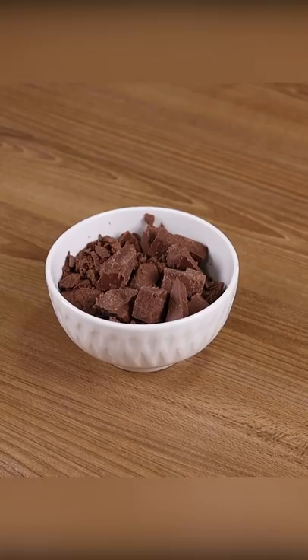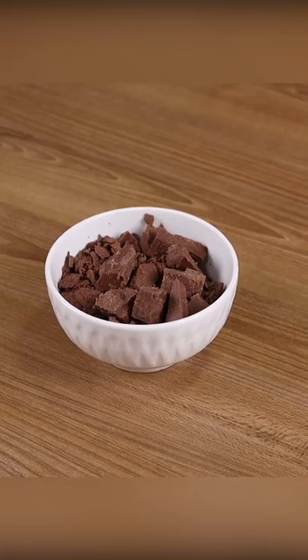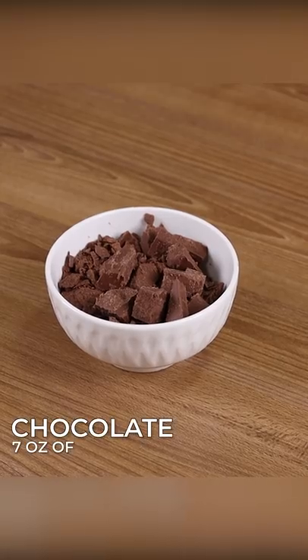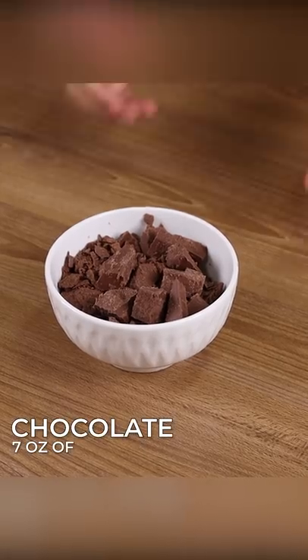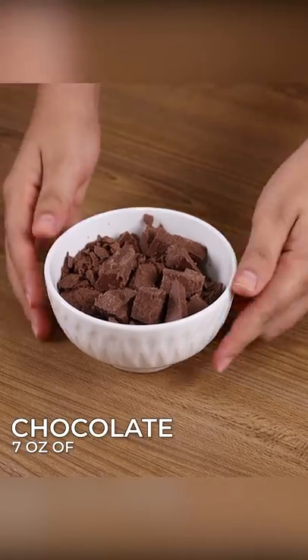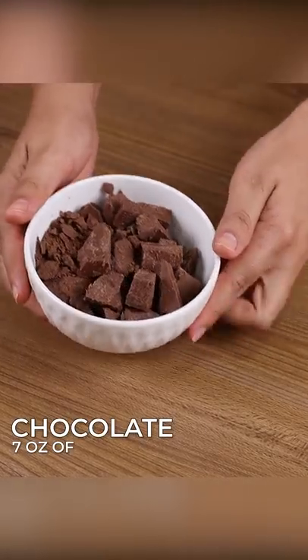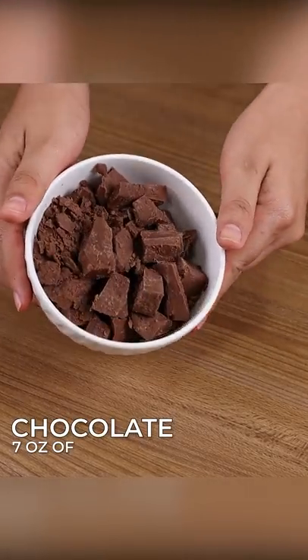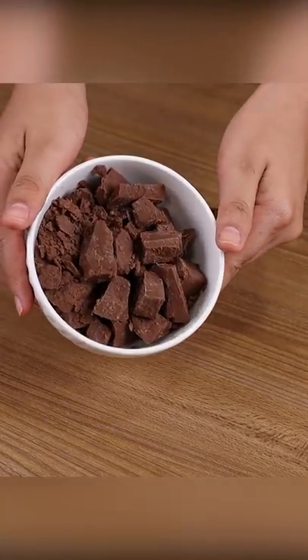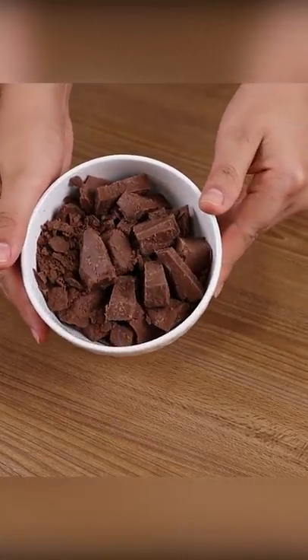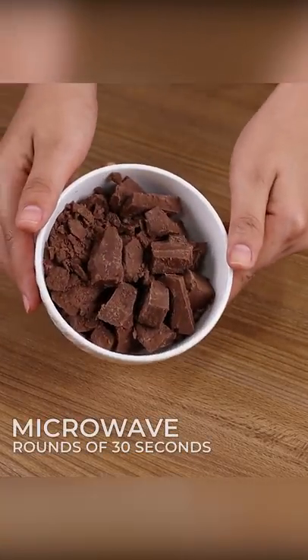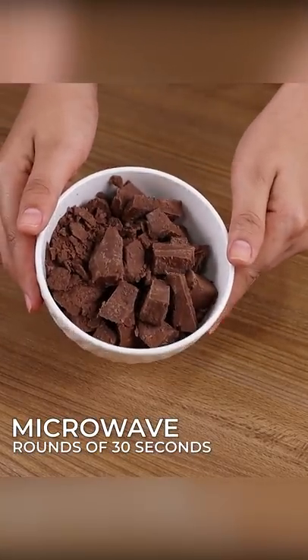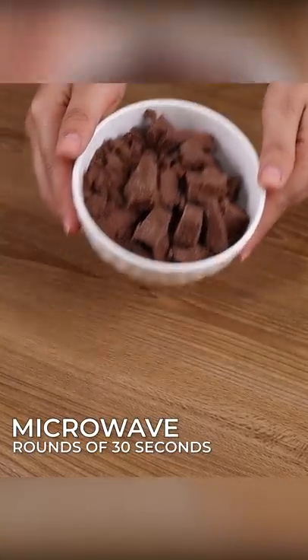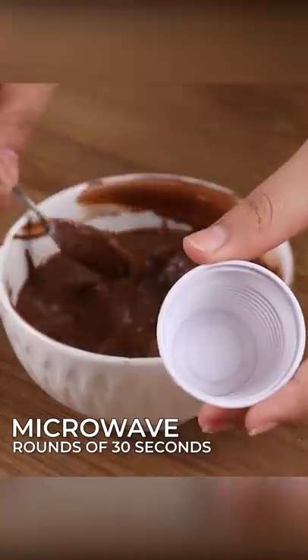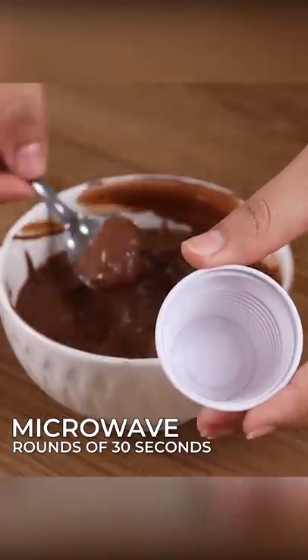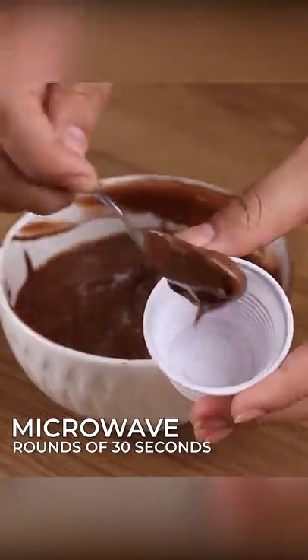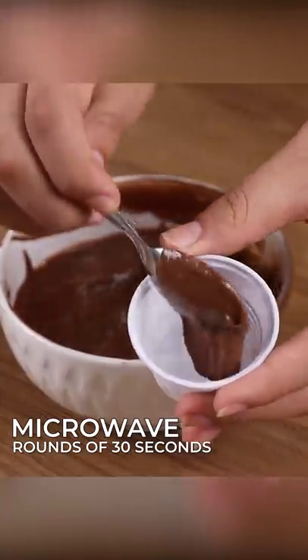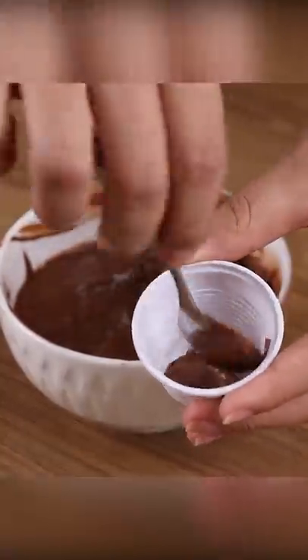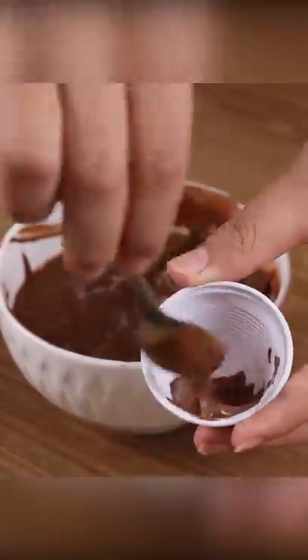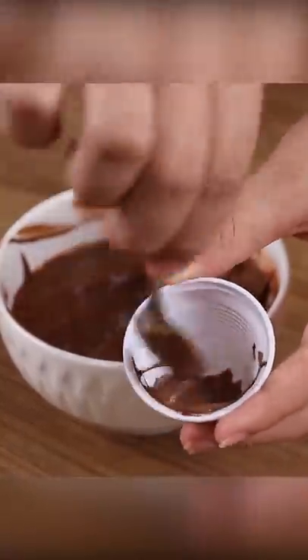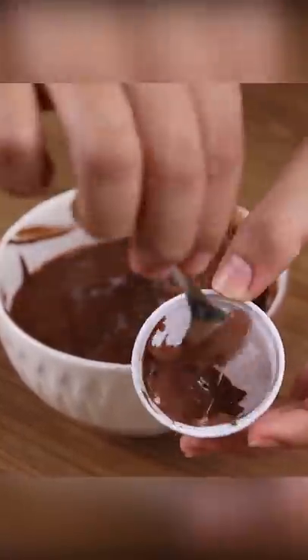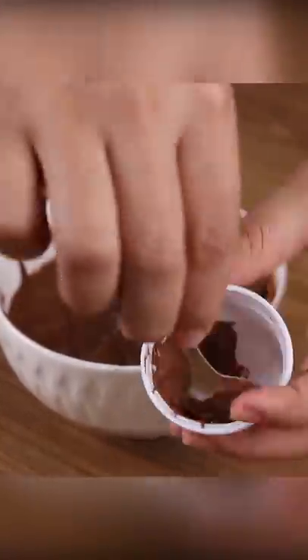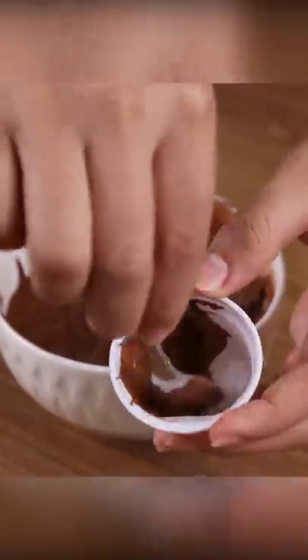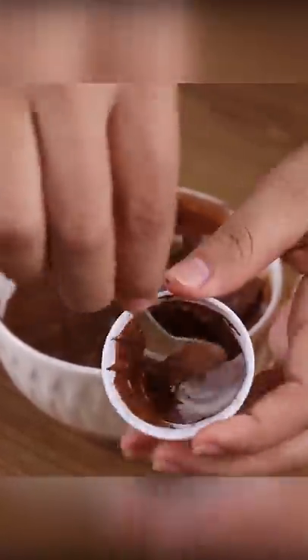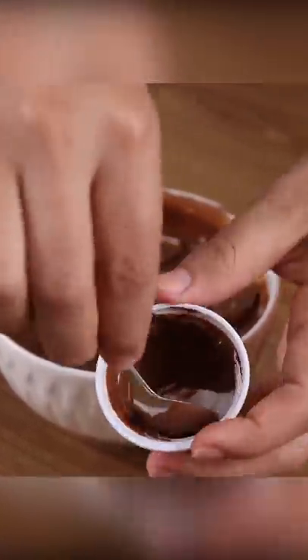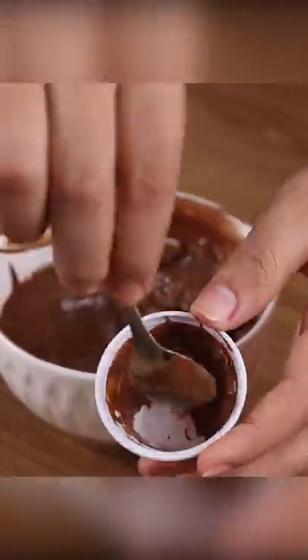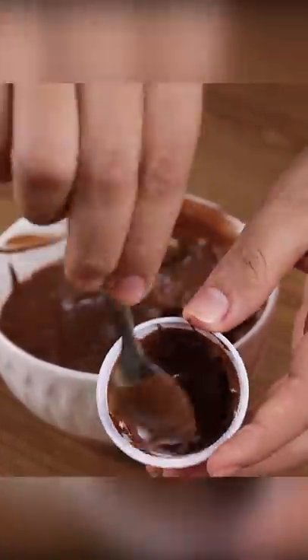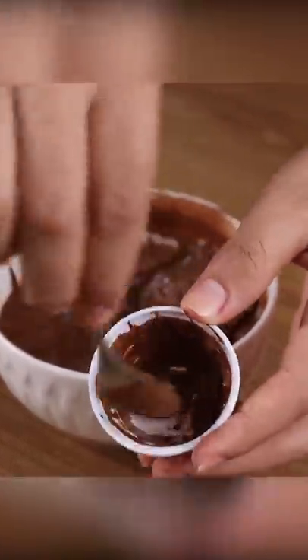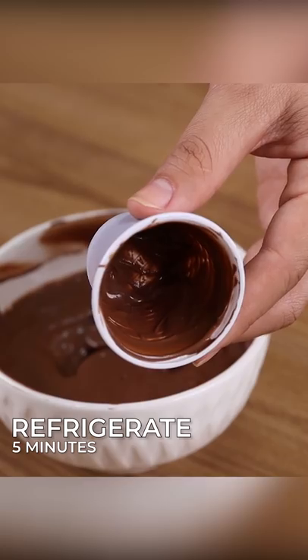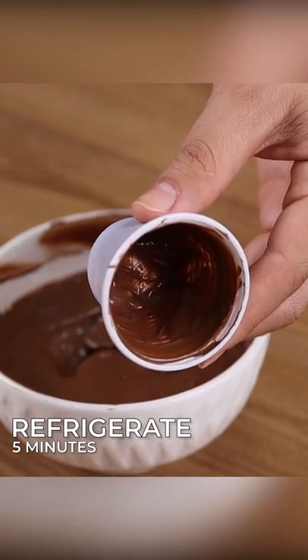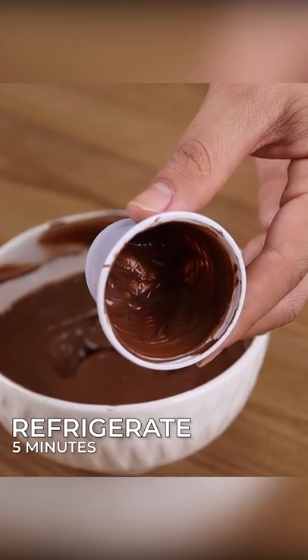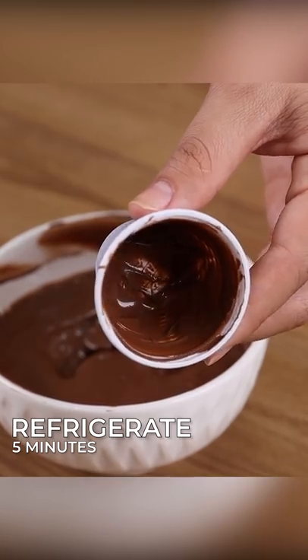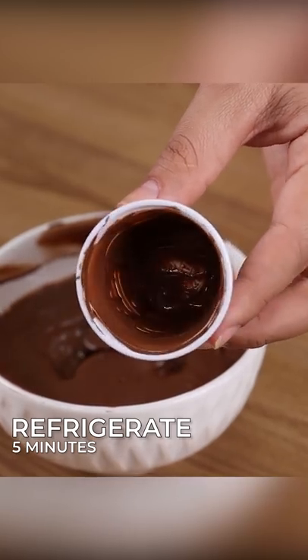Here I have seven ounces of chocolate. Microwave it for rounds of 30 seconds until it's melted. Take a plastic coffee cup and pour a layer of chocolate inside the cup. Refrigerate it for about five minutes to harden.